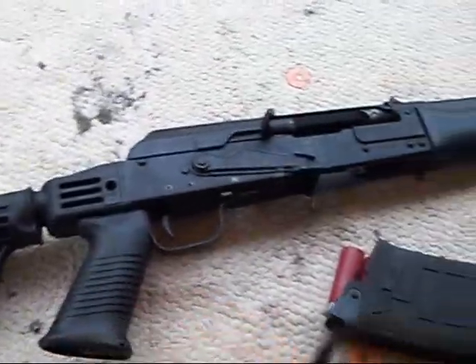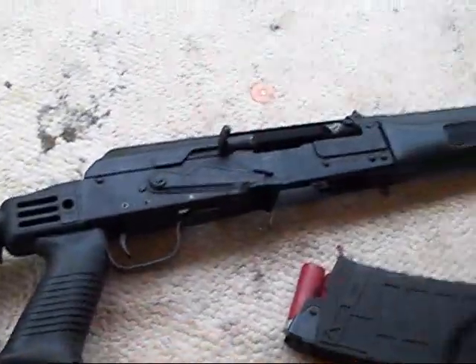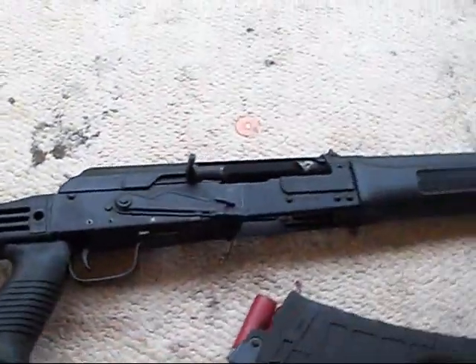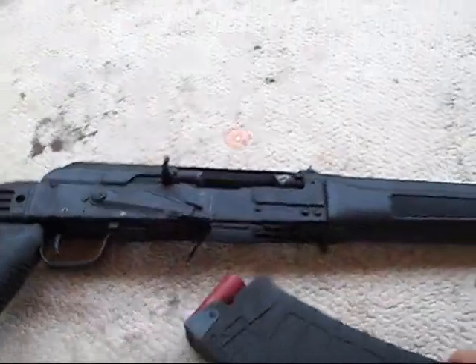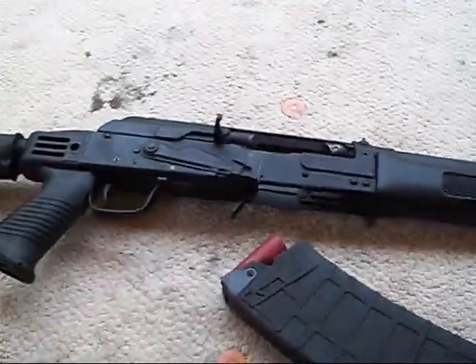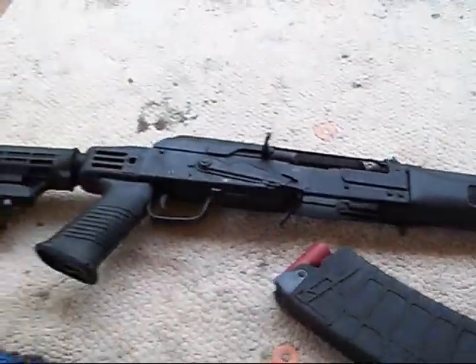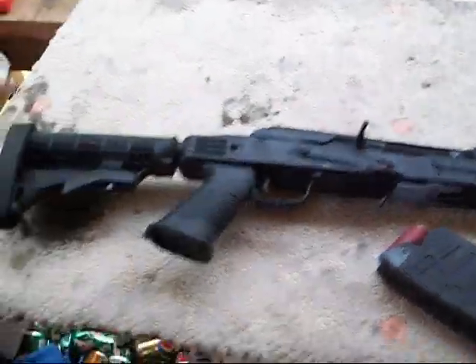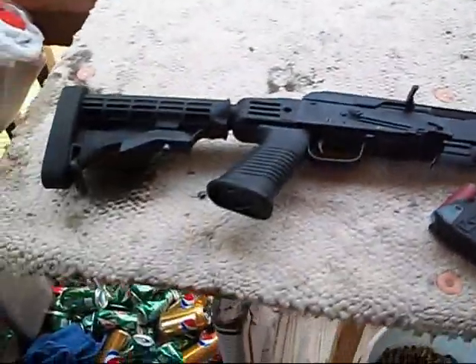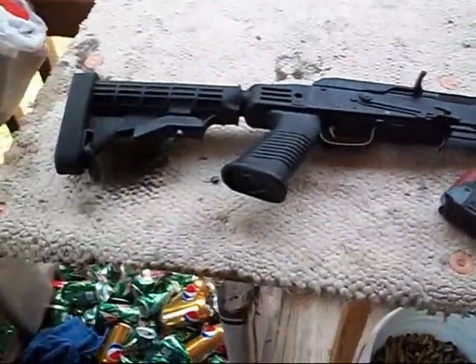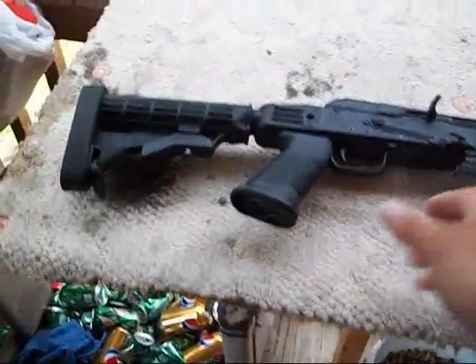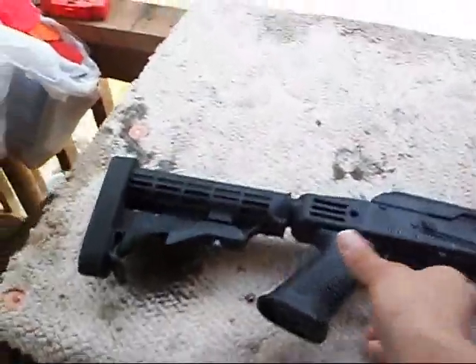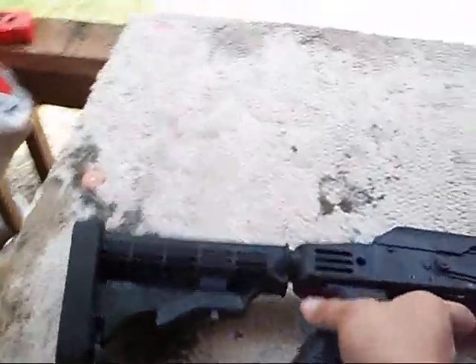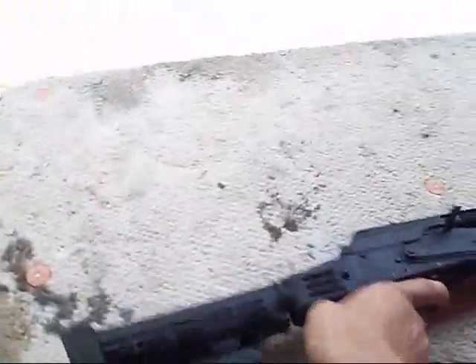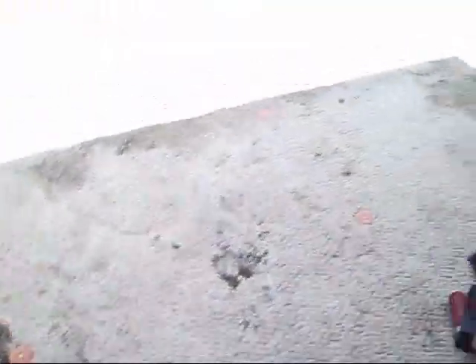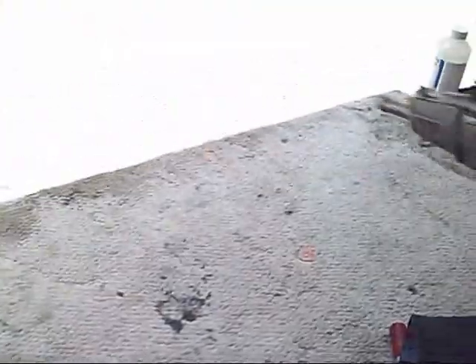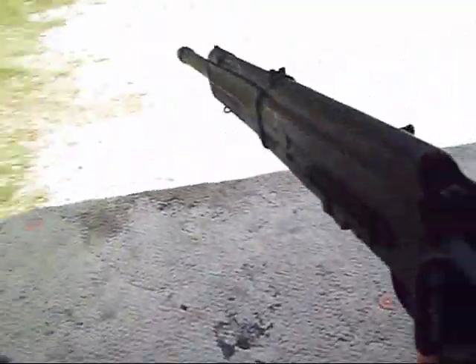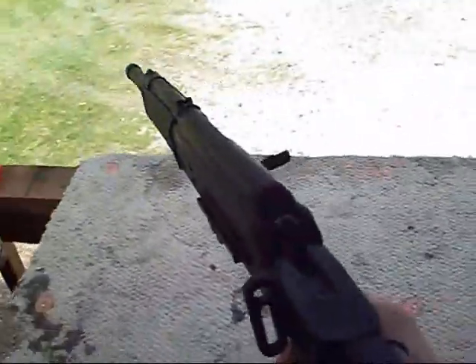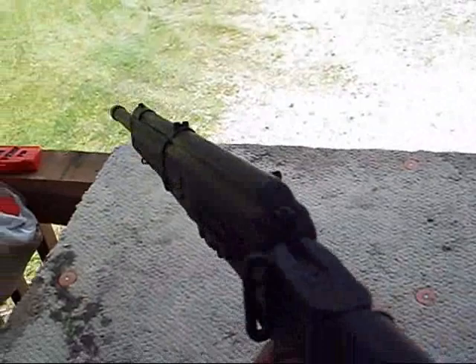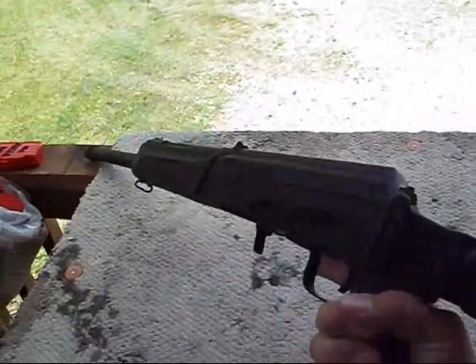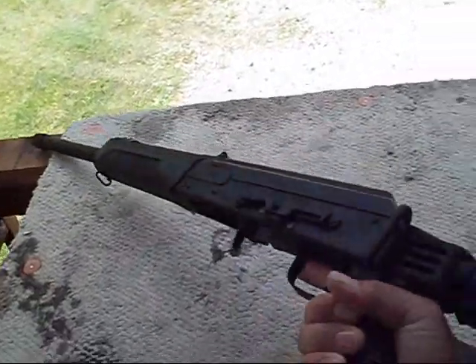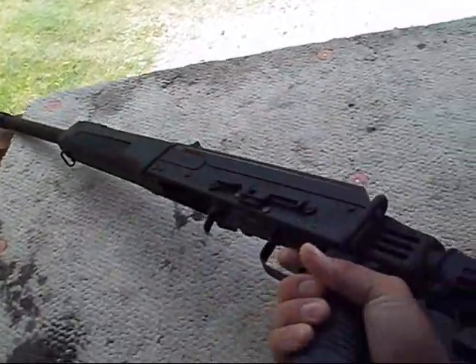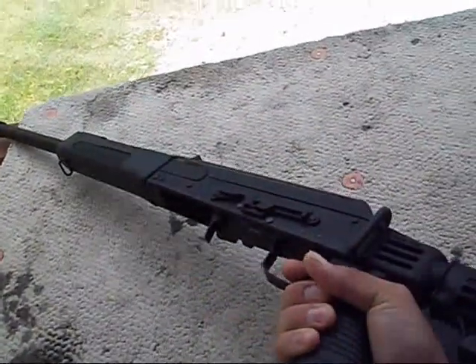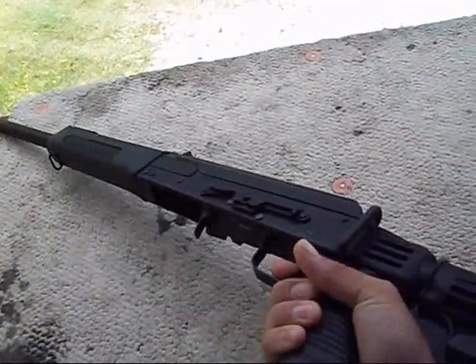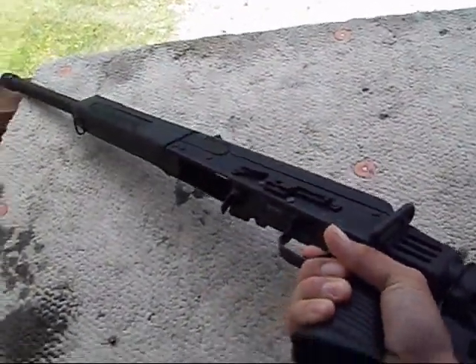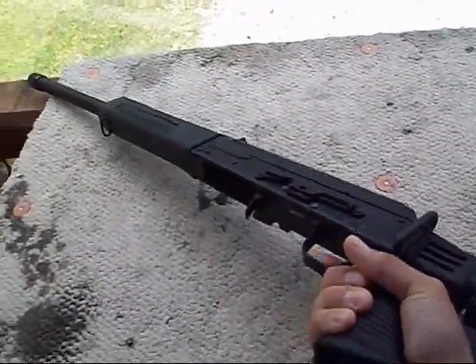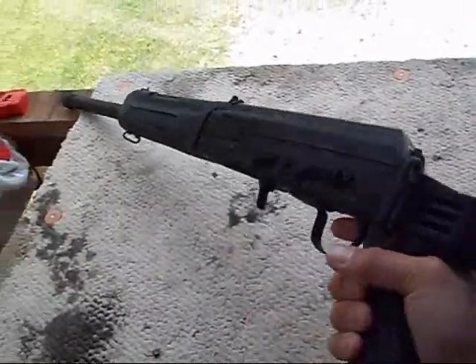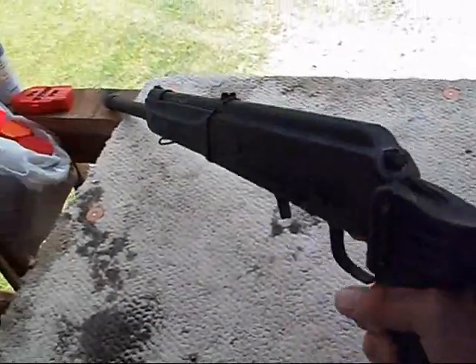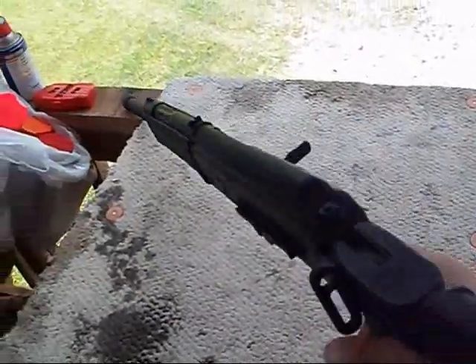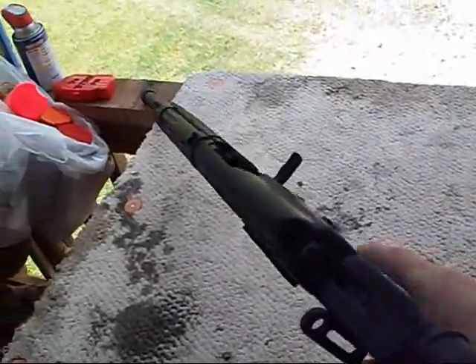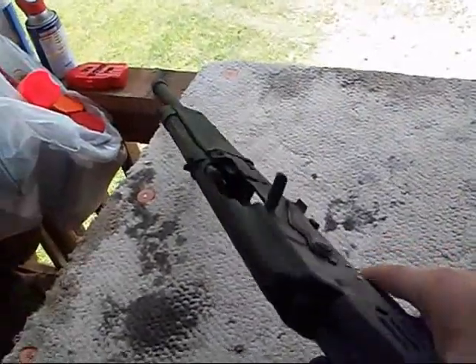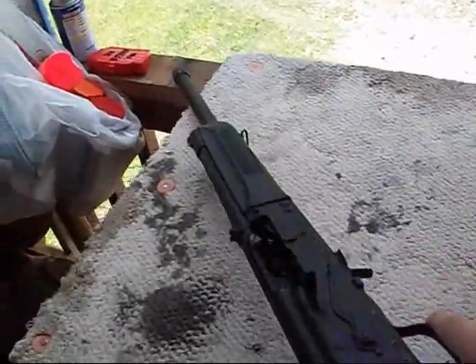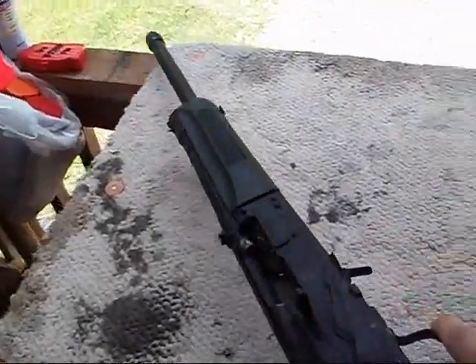I don't really see the need to move my trigger group. I can get a good pull with this thing the way it is. I just don't quite see the need for all that.